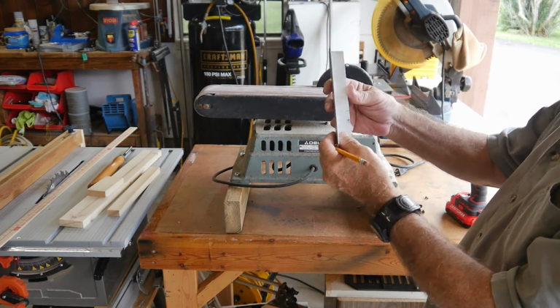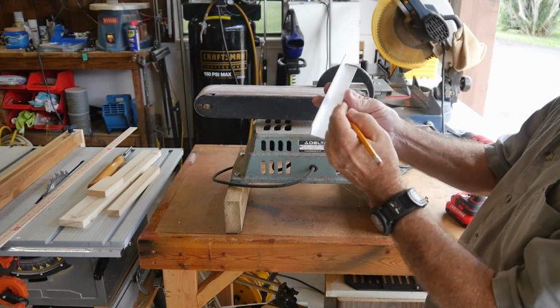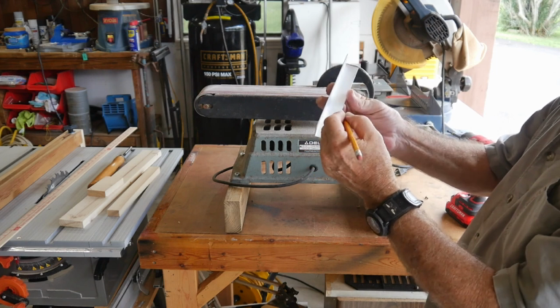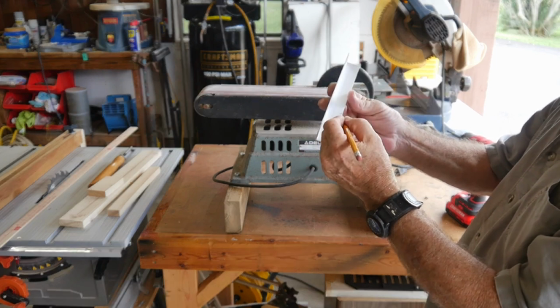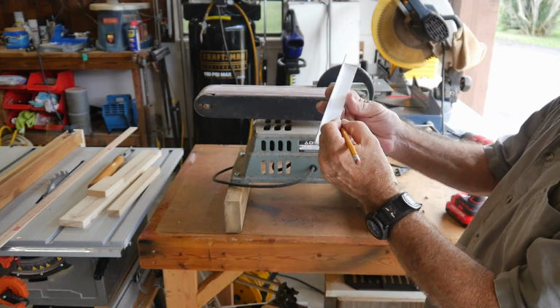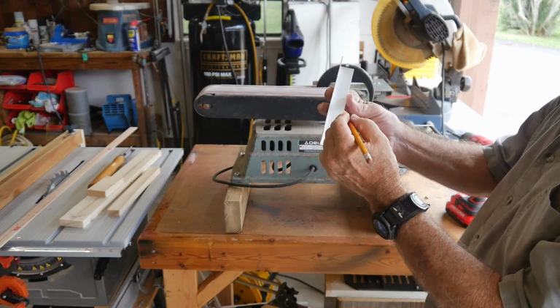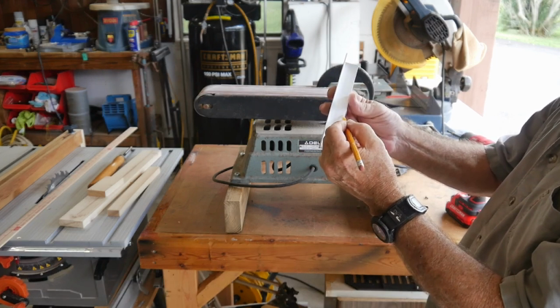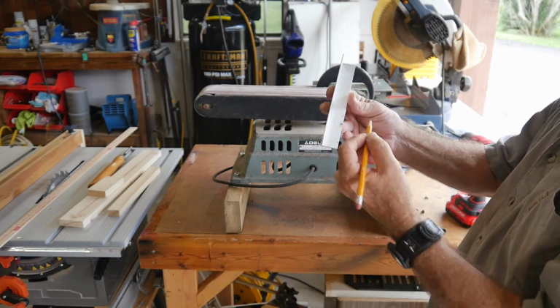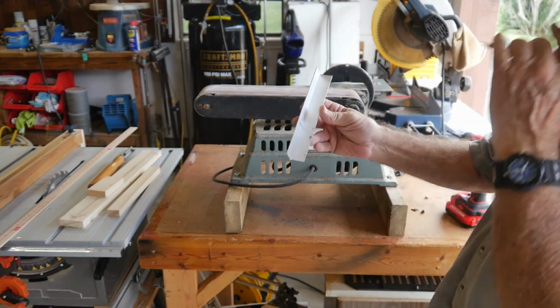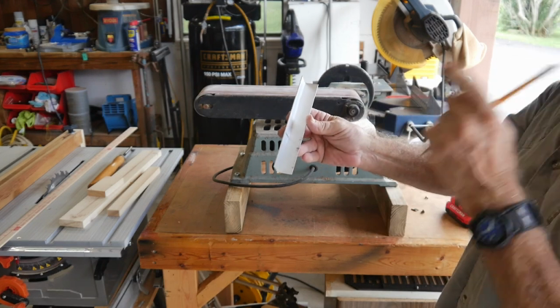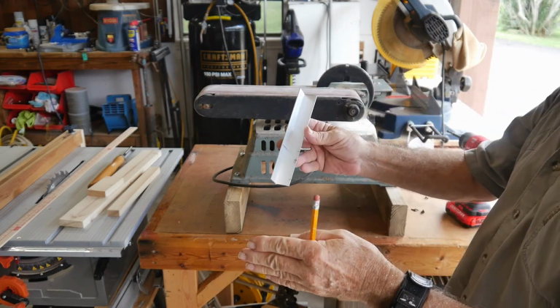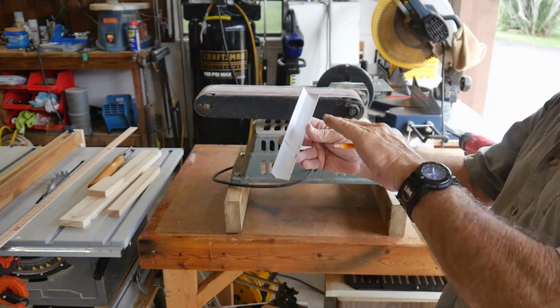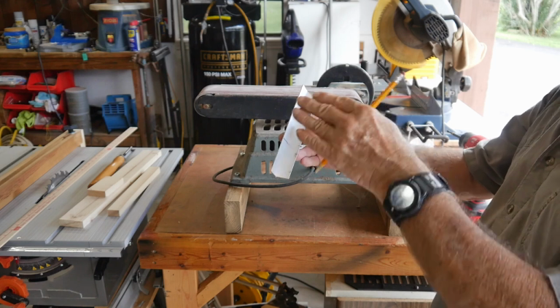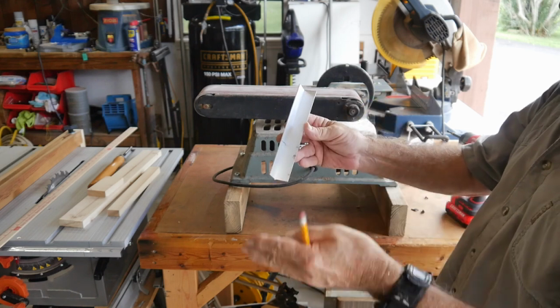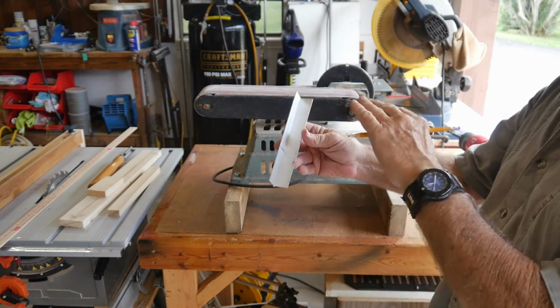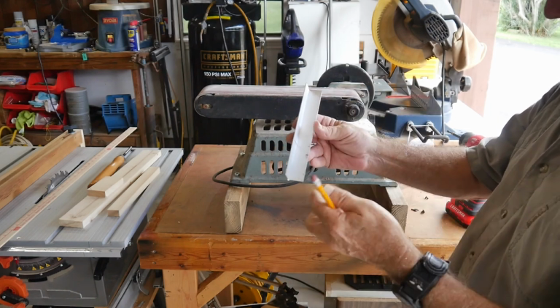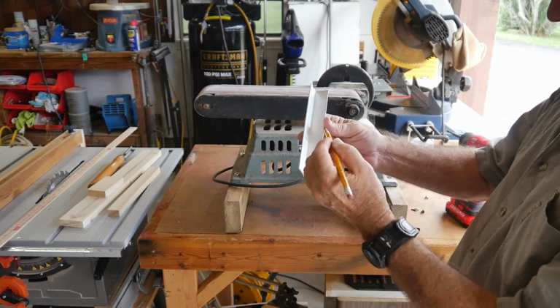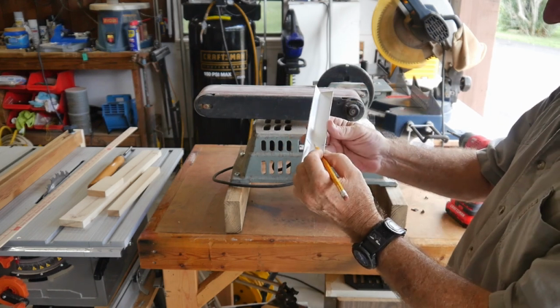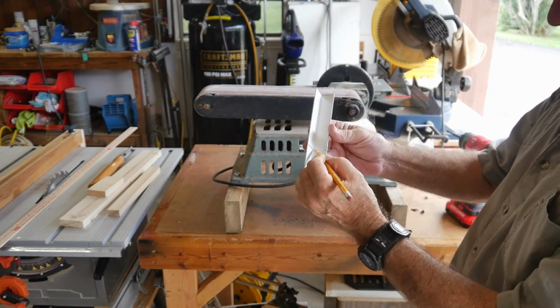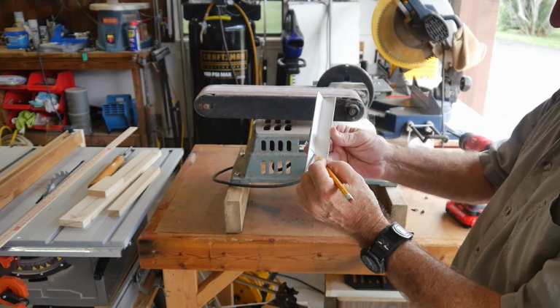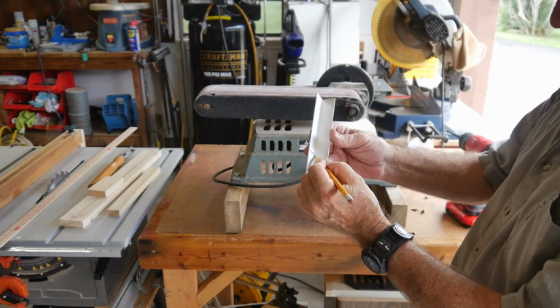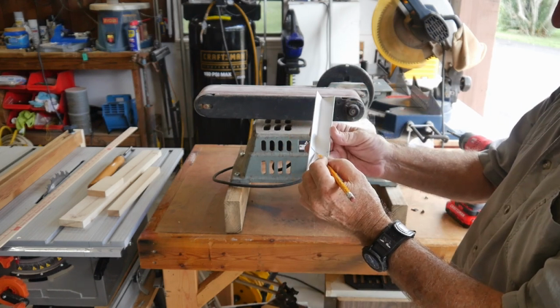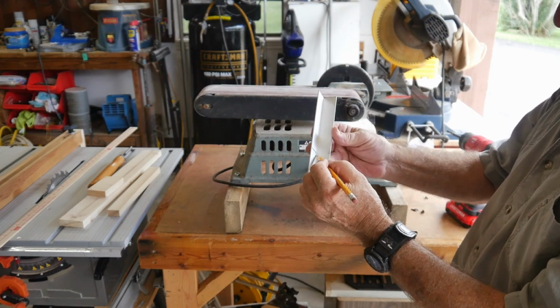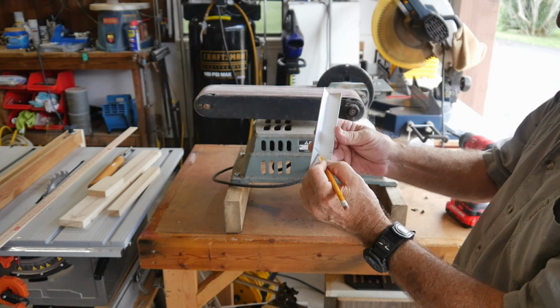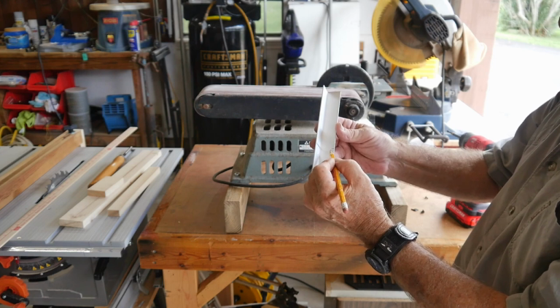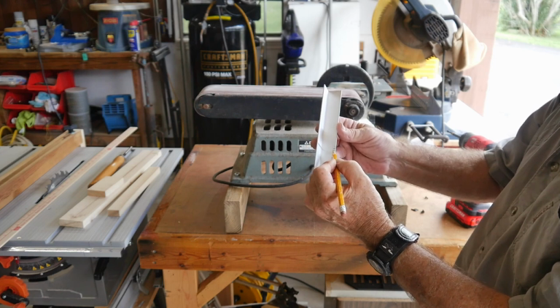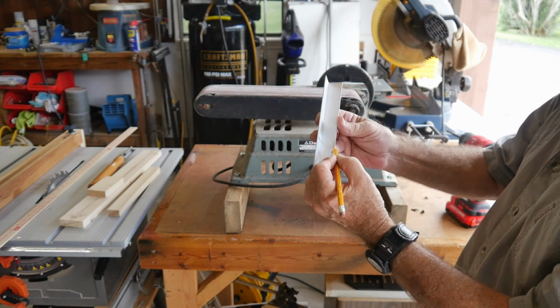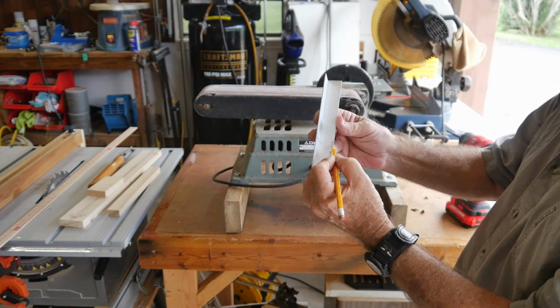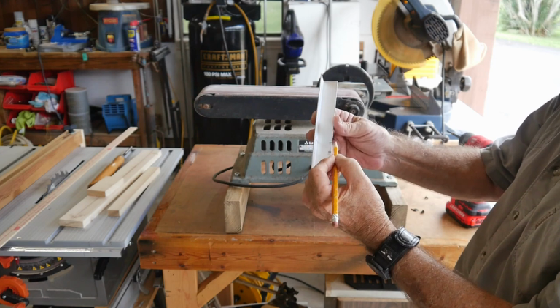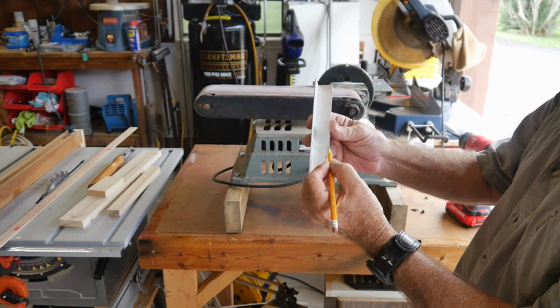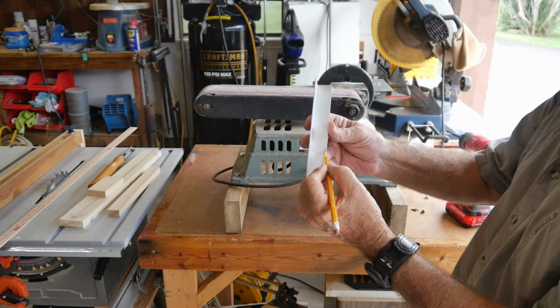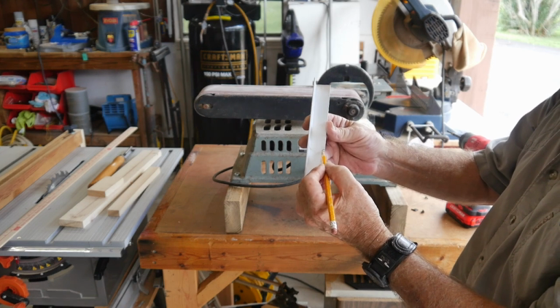The 90 should start before this mark and finish after it, because you use a certain amount of material when you do the bend. So when I make the cut here I'm actually going to bend it down just about an eighth of an inch lower or so.